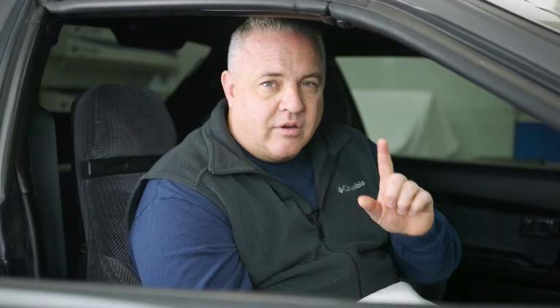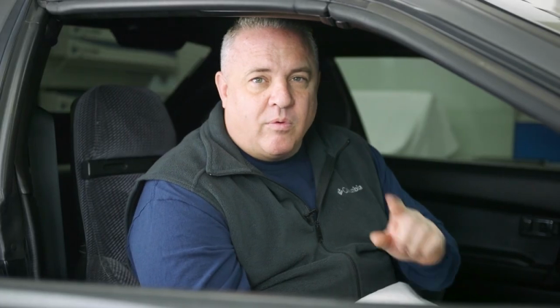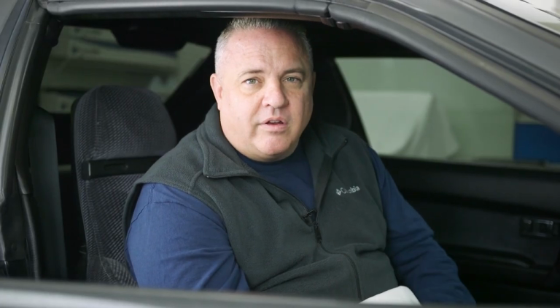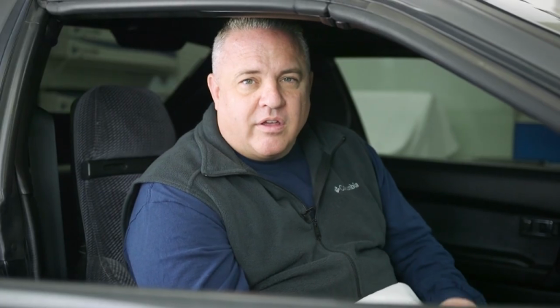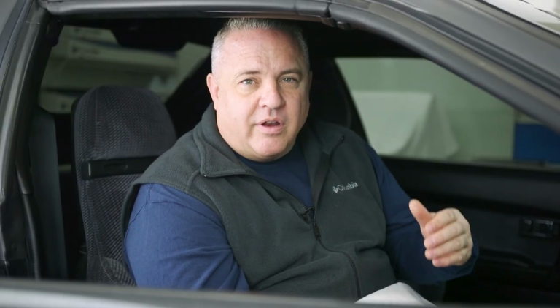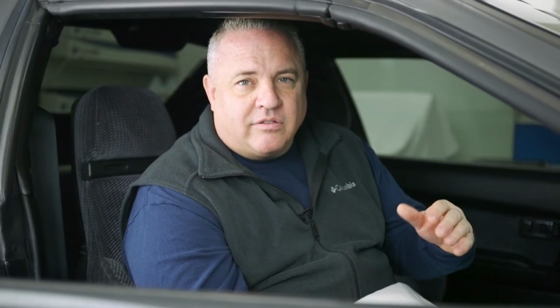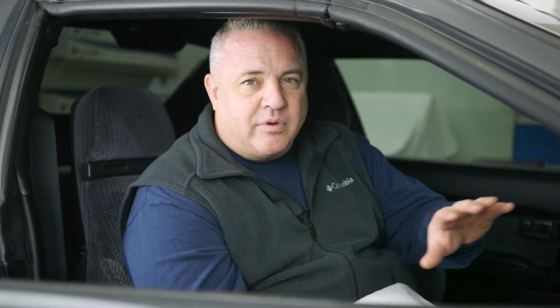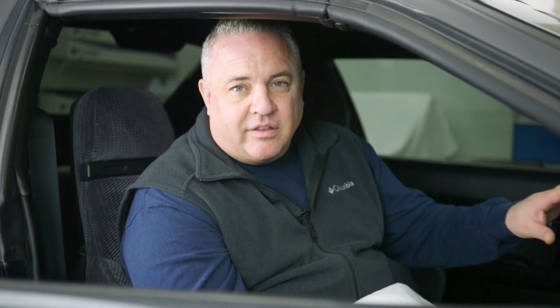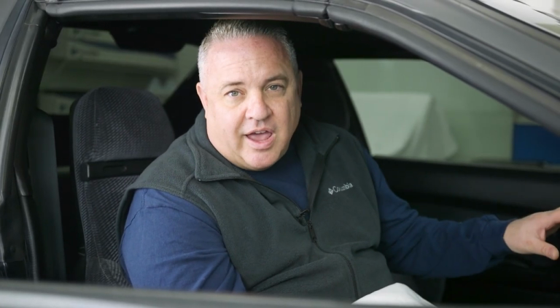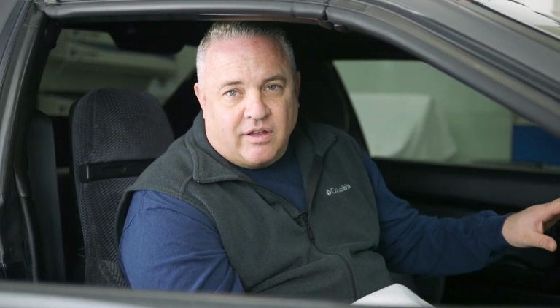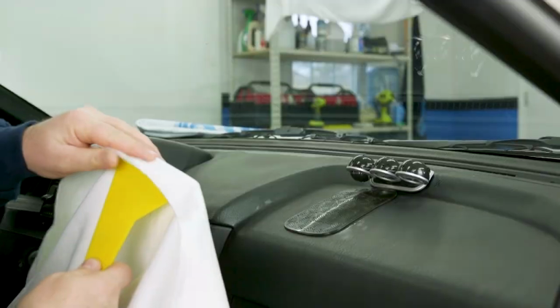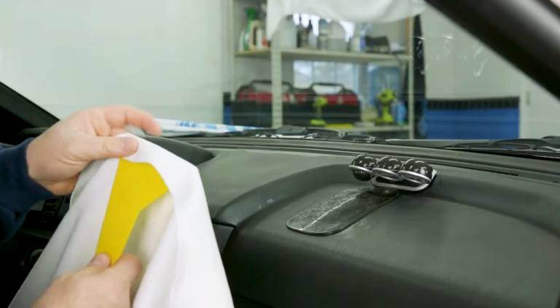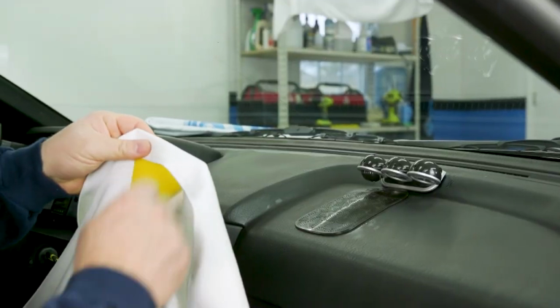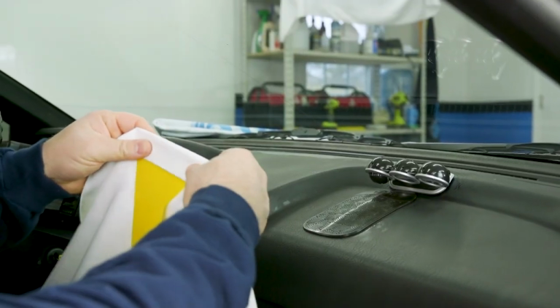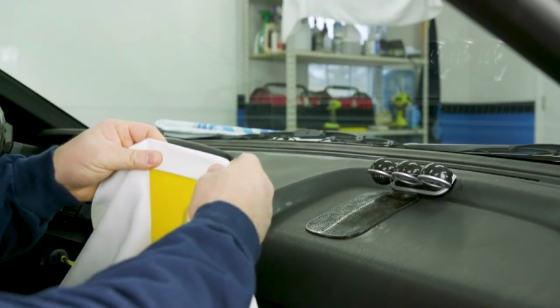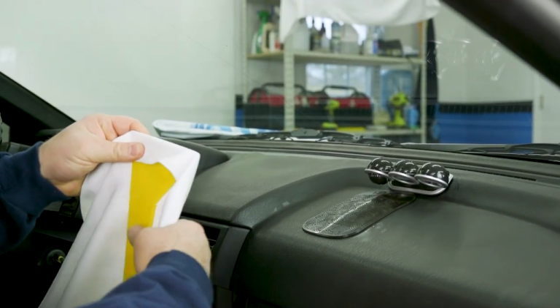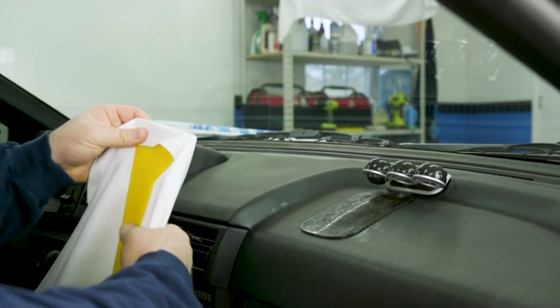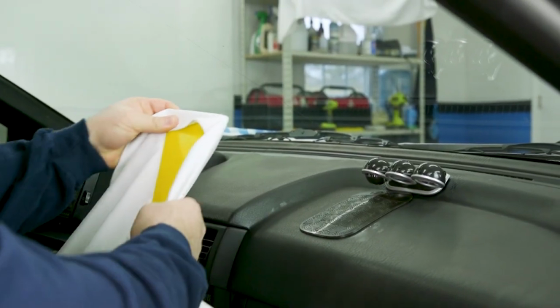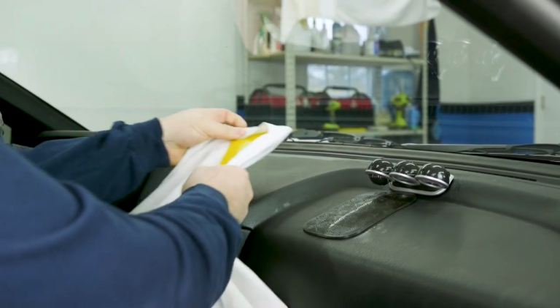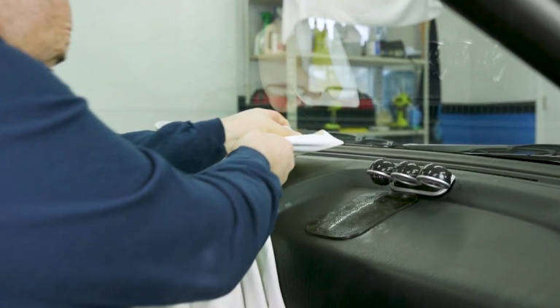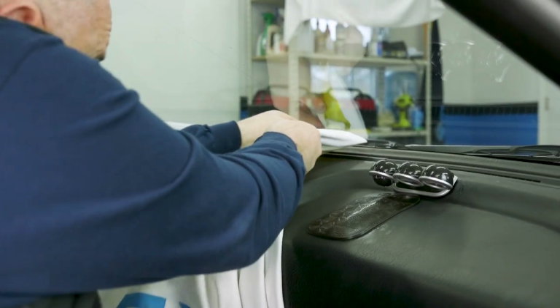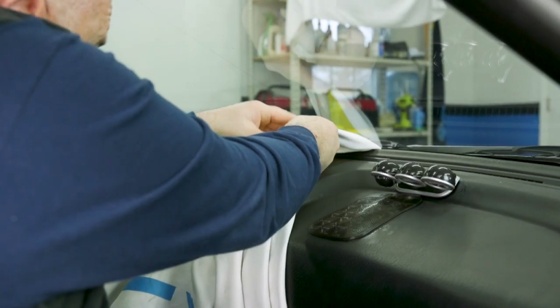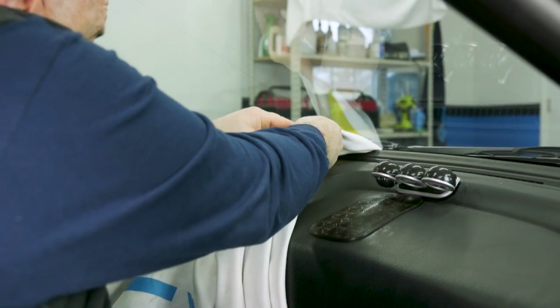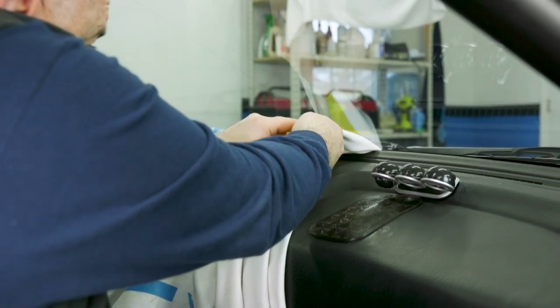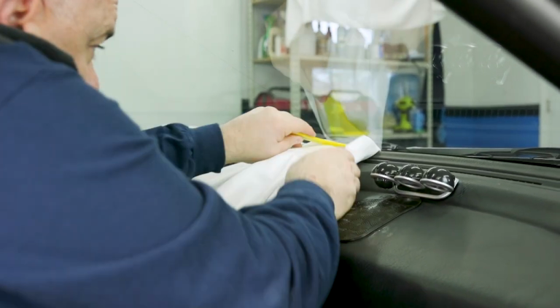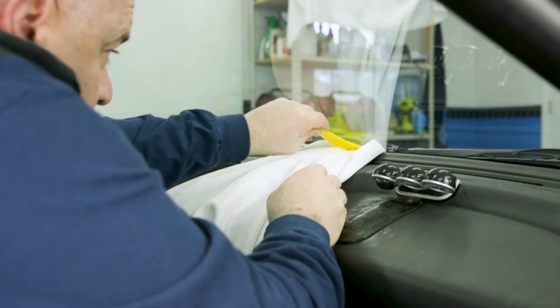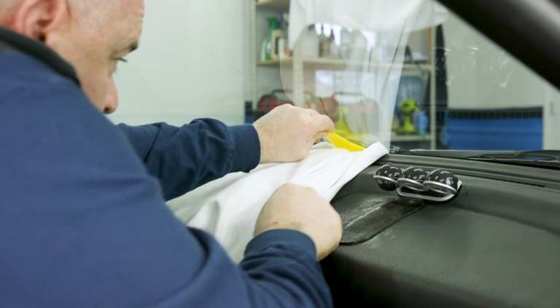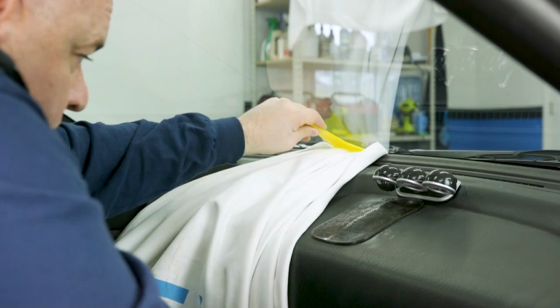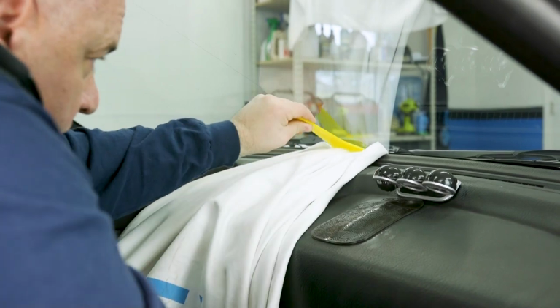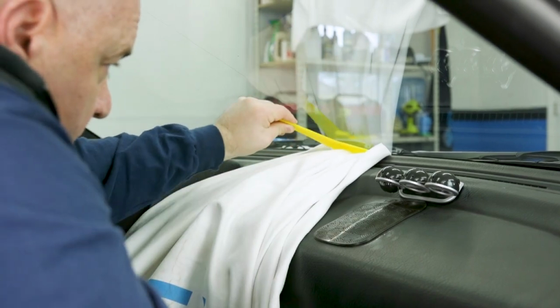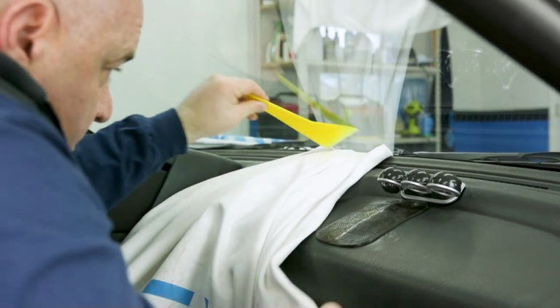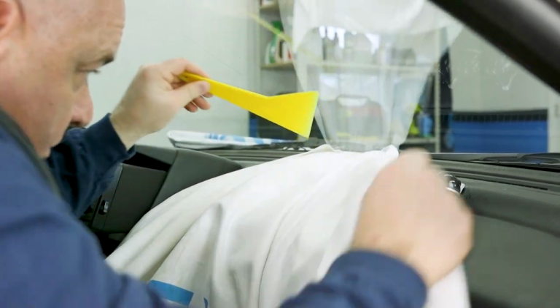Number one, you can actually protect the dash of any vehicle, or the electronics that could be affected by the water that we use or clean with when we're installing window film on the car.